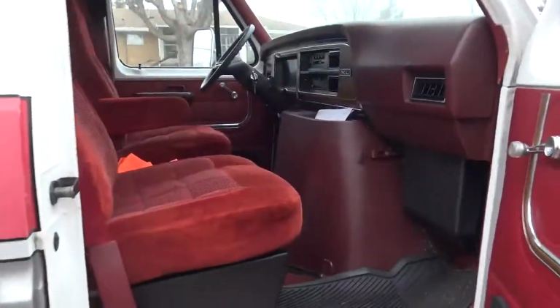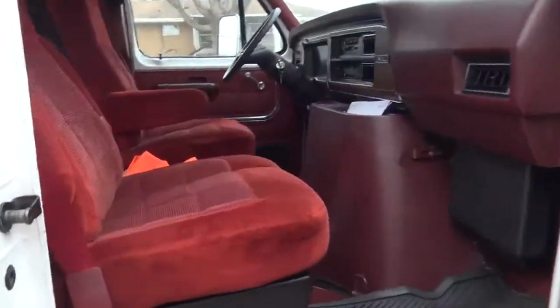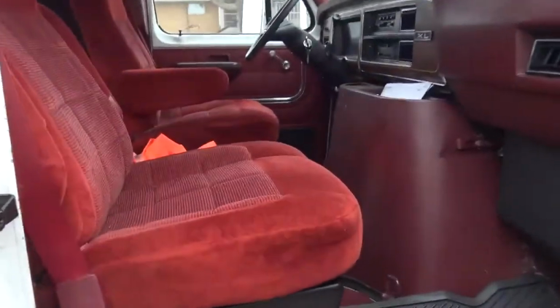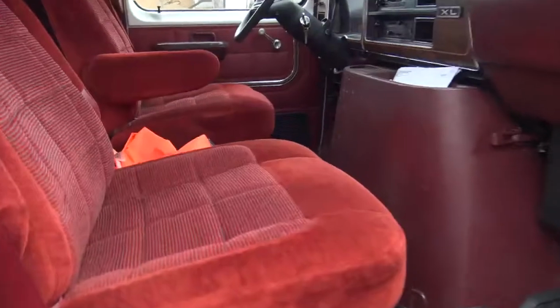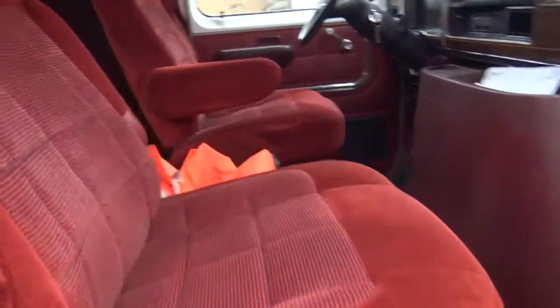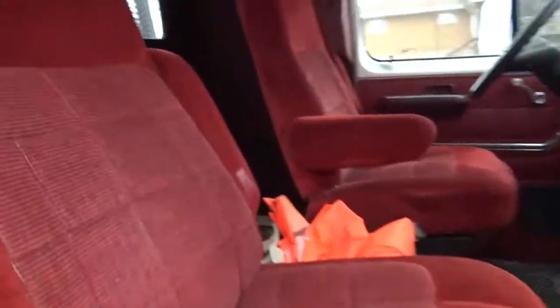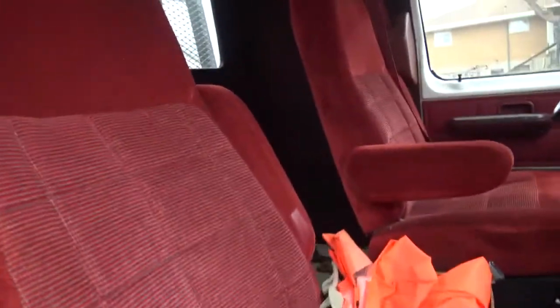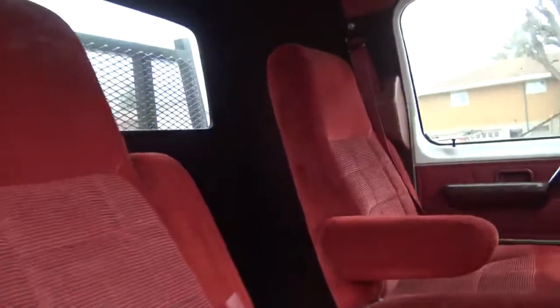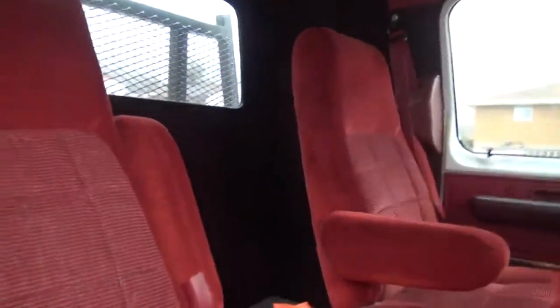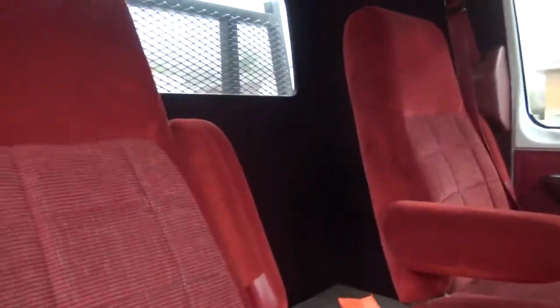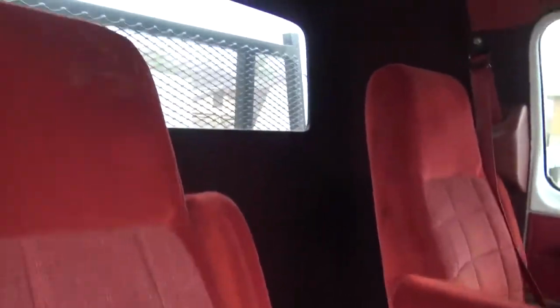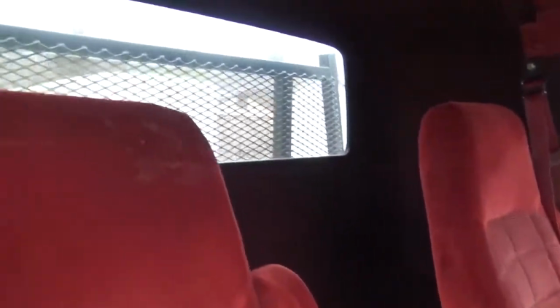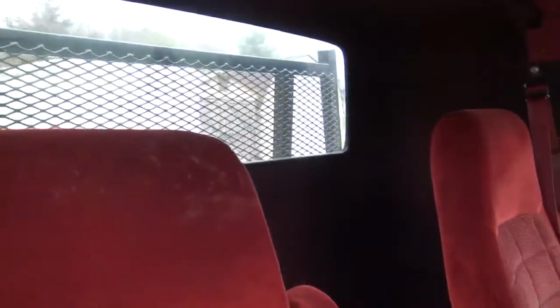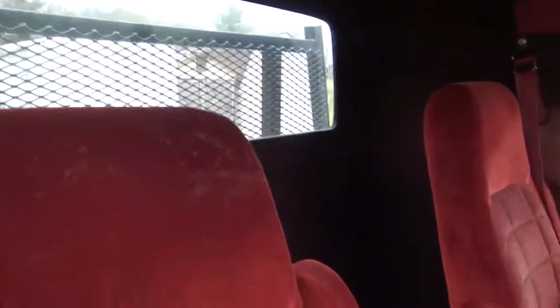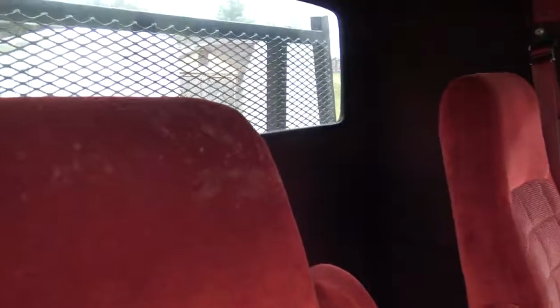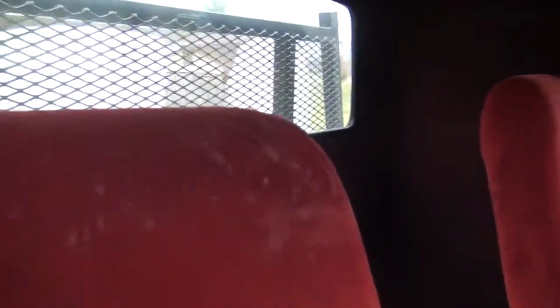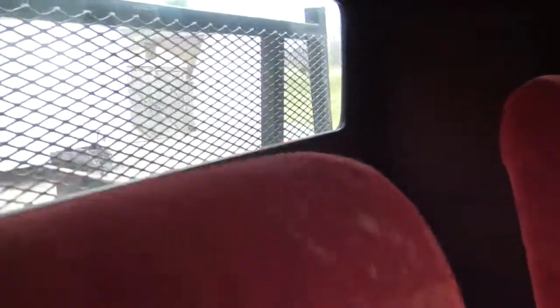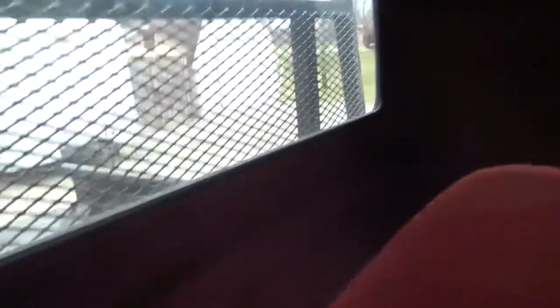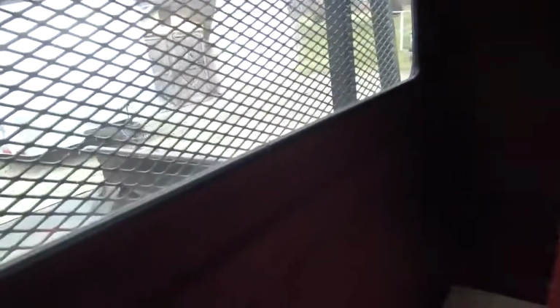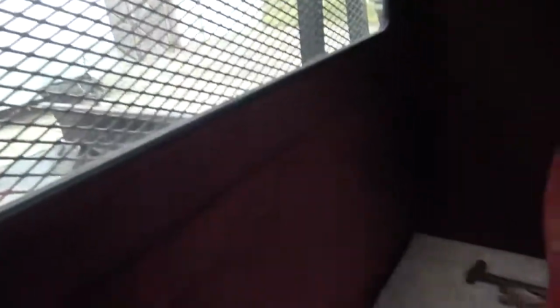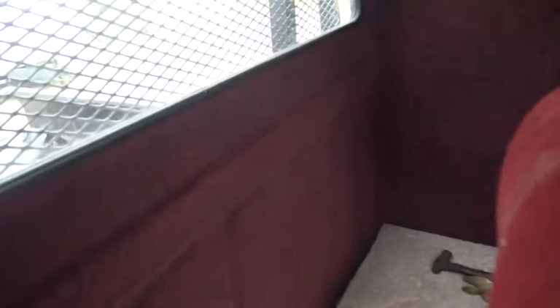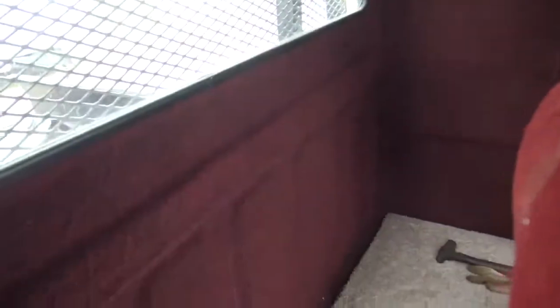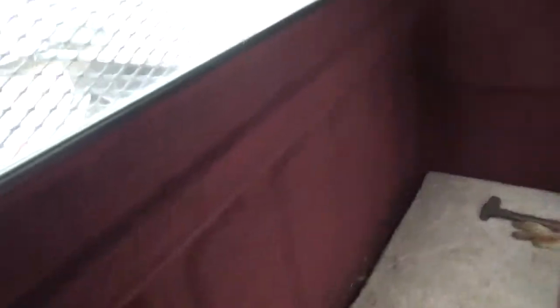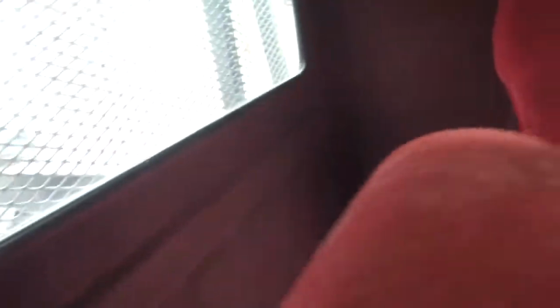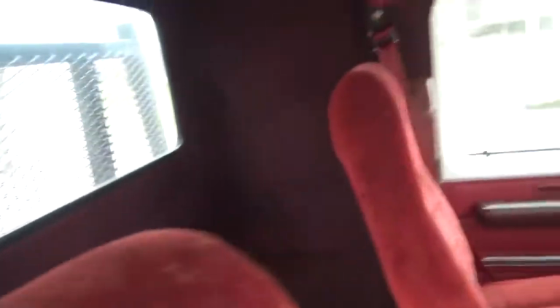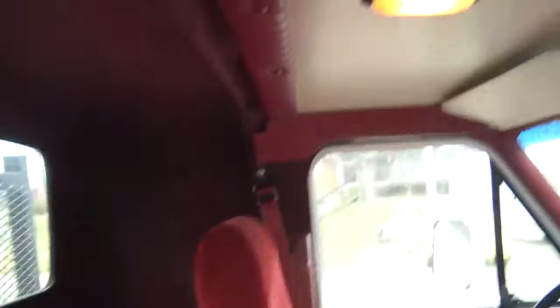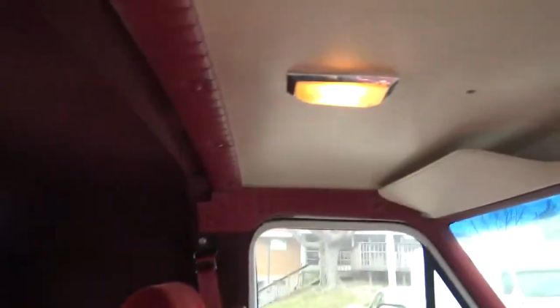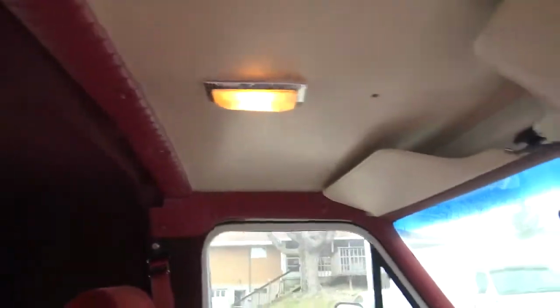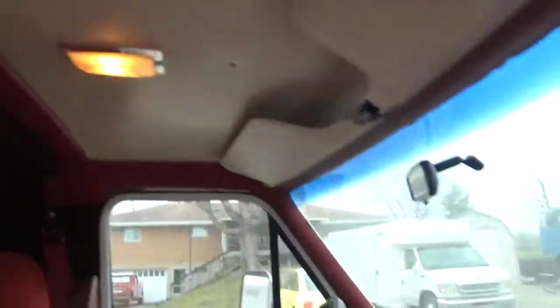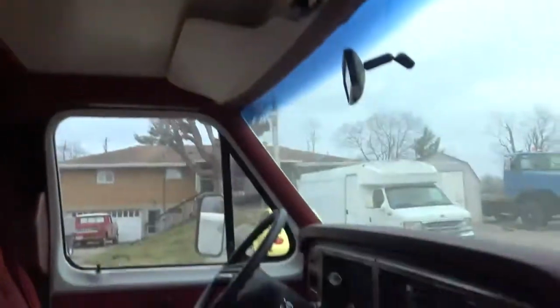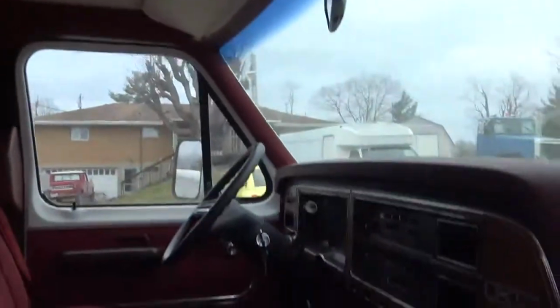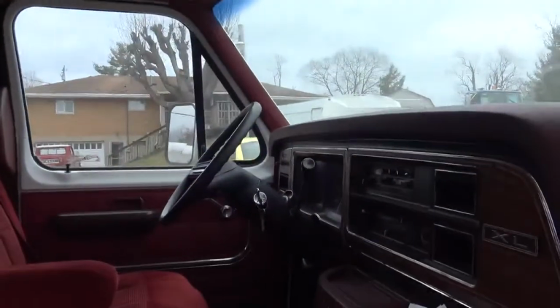Pretty nice seats. The cab extension is pretty handy. We've had this probably for 10 years anyway.